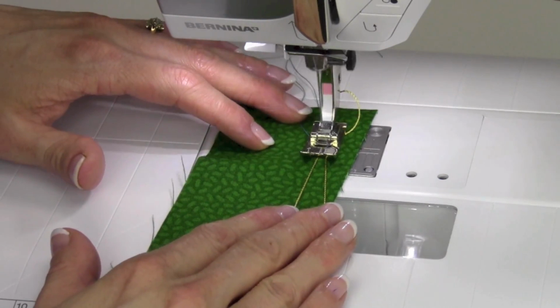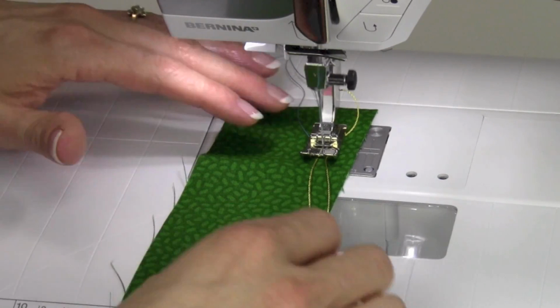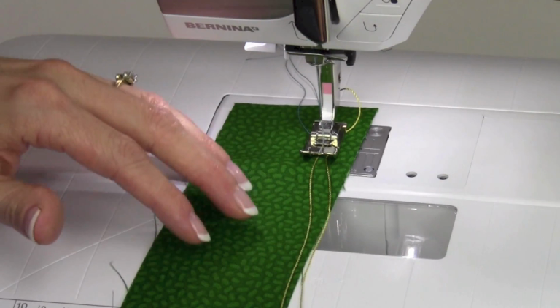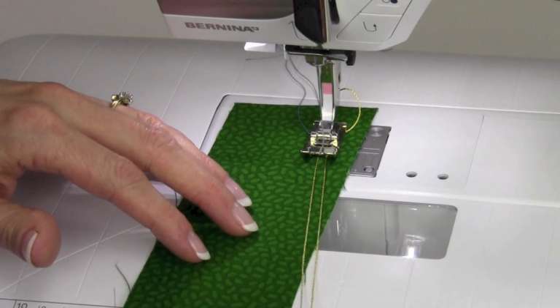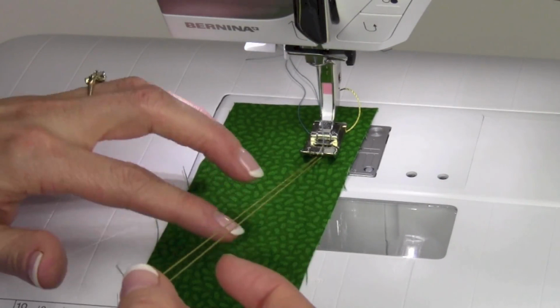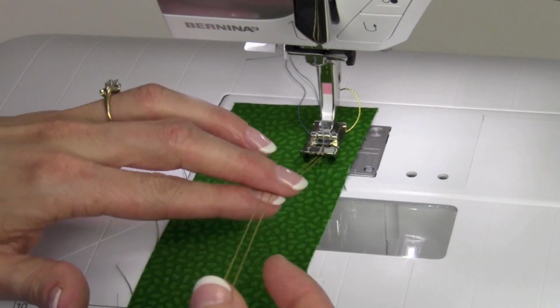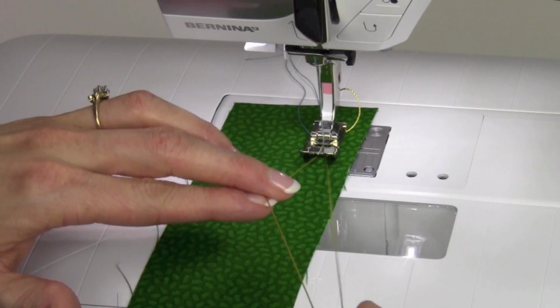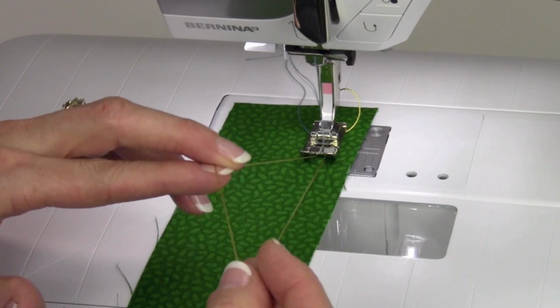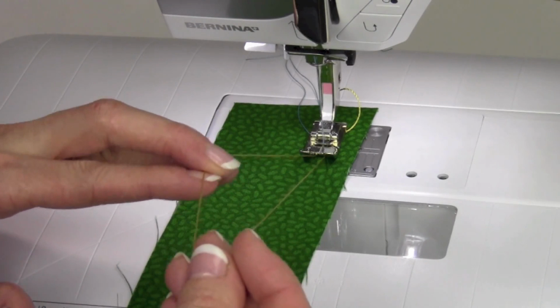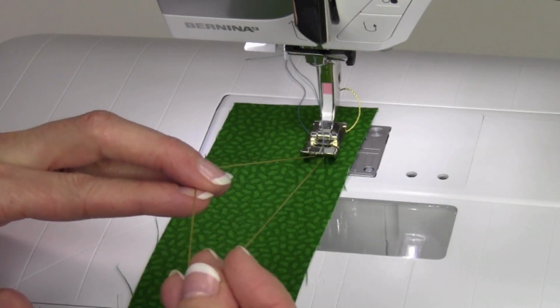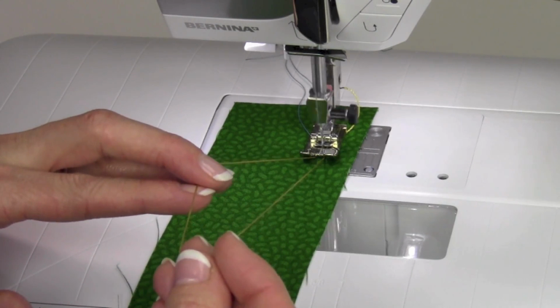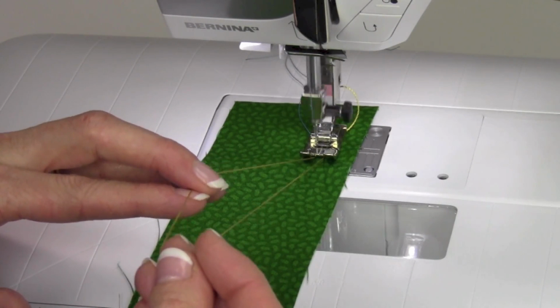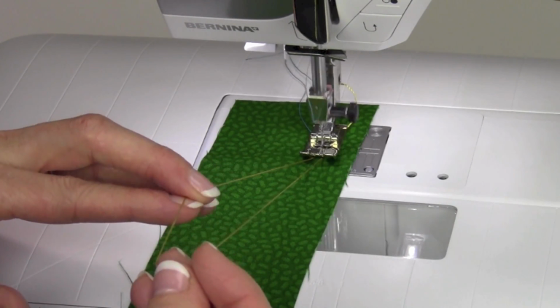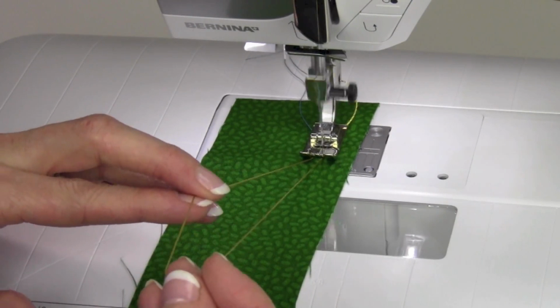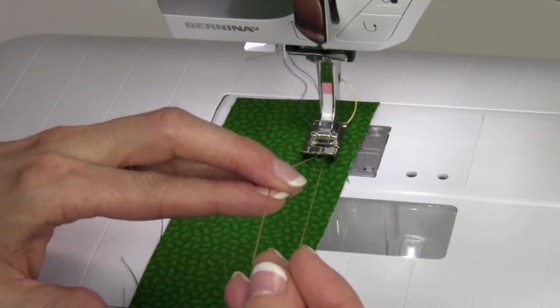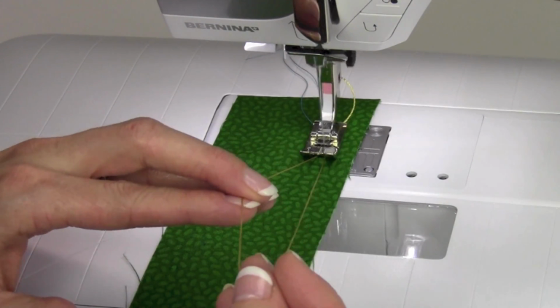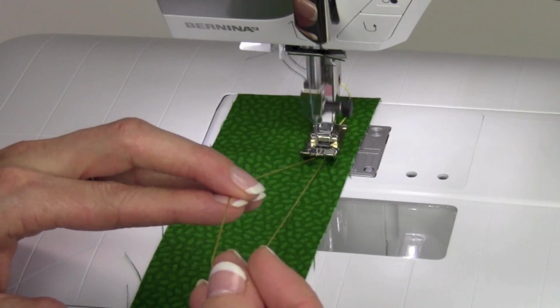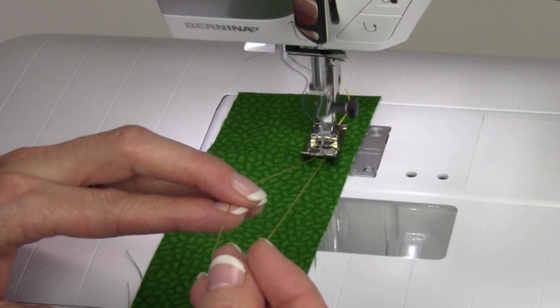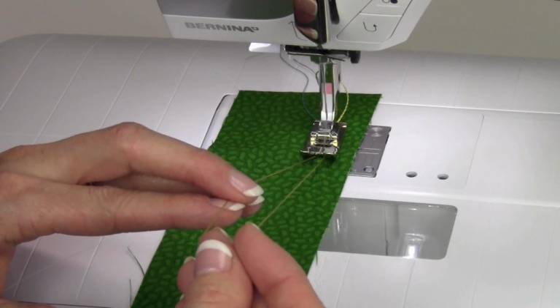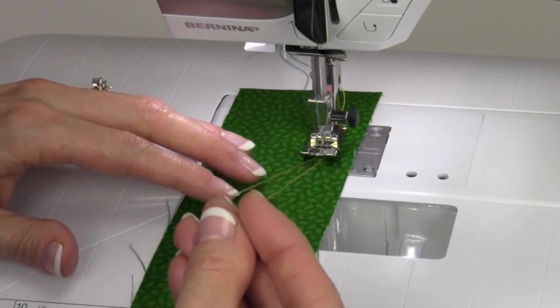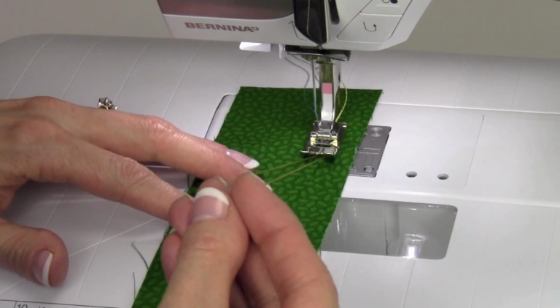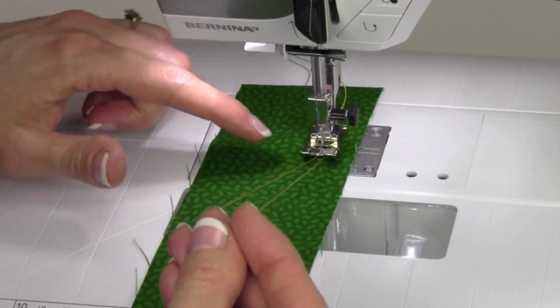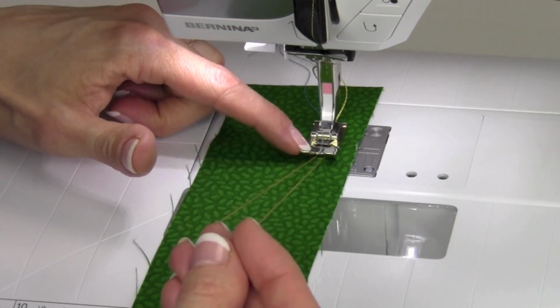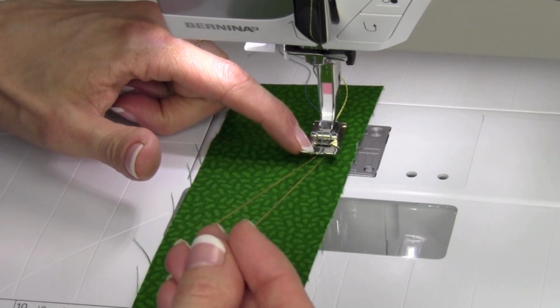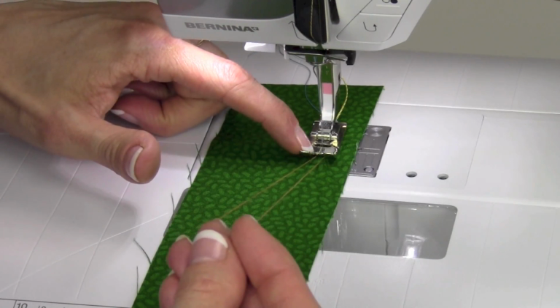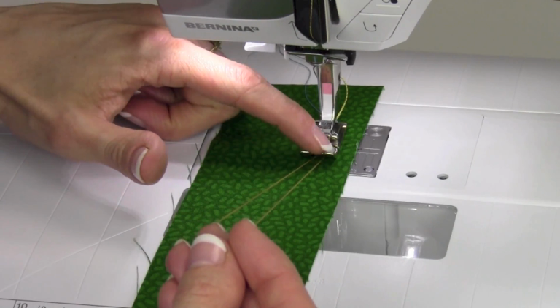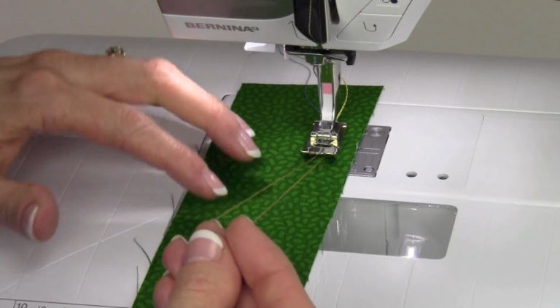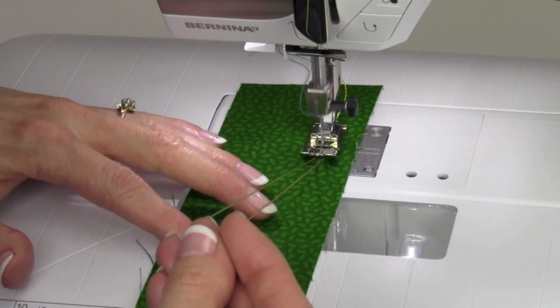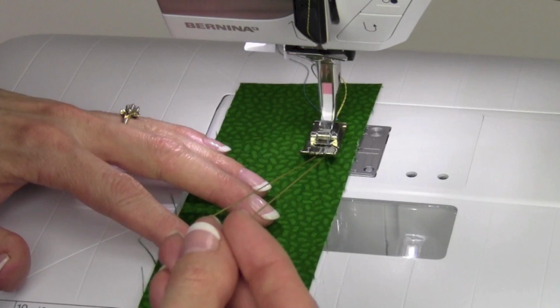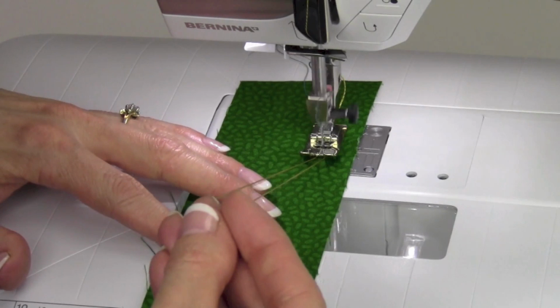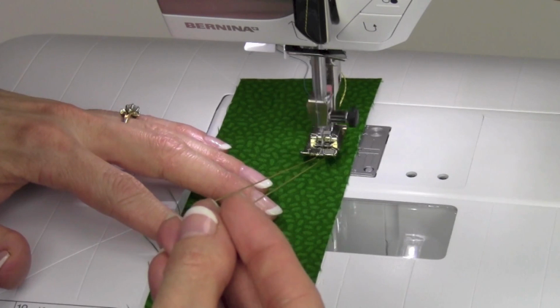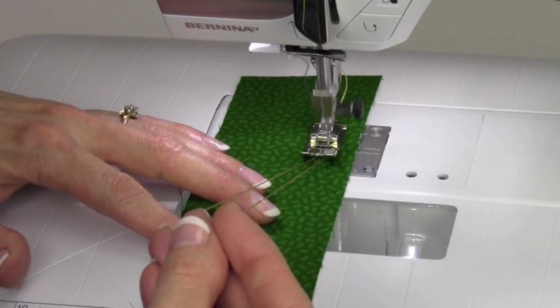What I need is for the stitch to catch each cord as it bounces to each side. It has a stitch that goes right down the middle, and as I hold the cords to hug up against the right and left toe of the foot, that will help guide them.